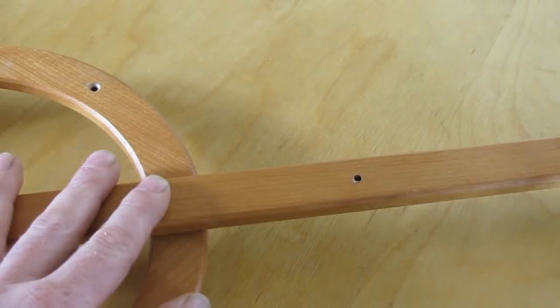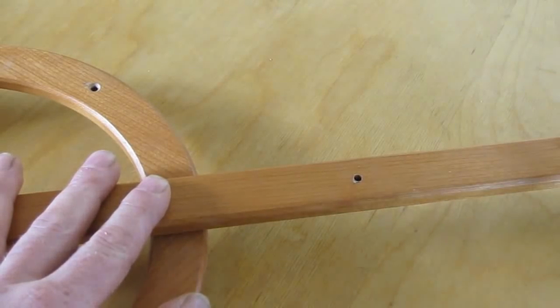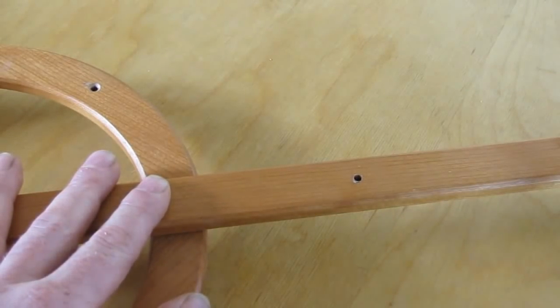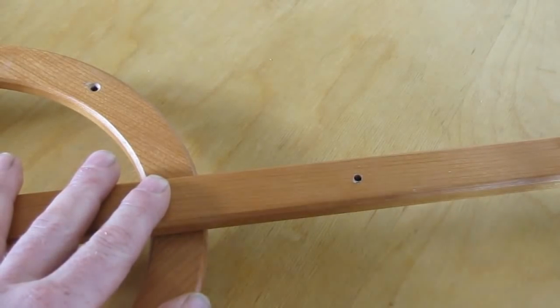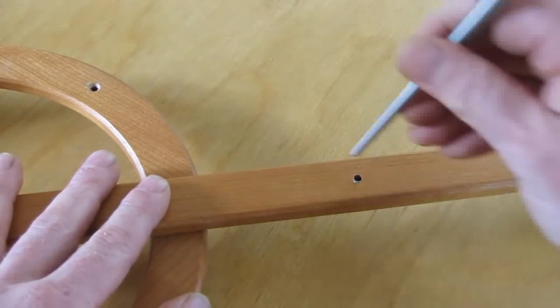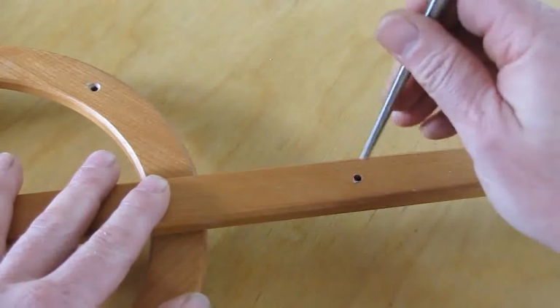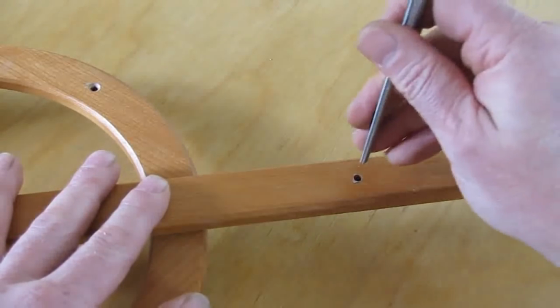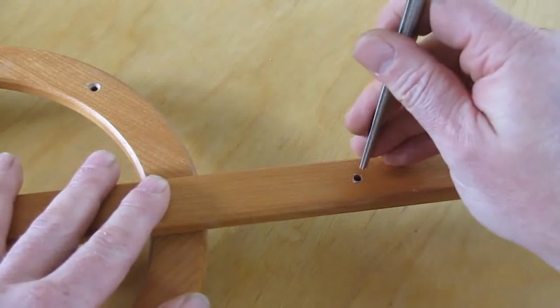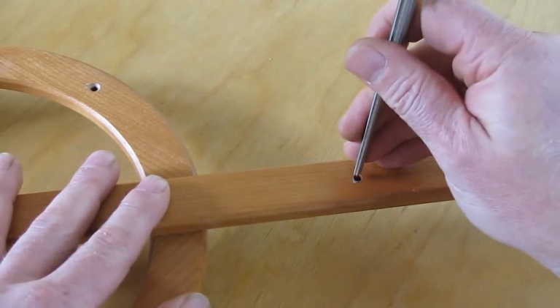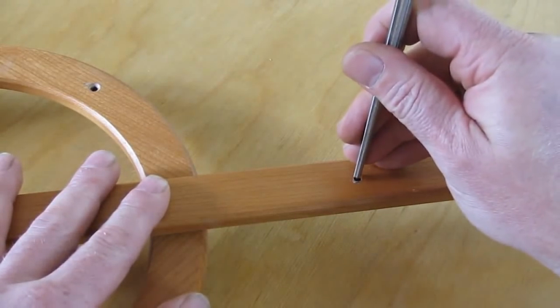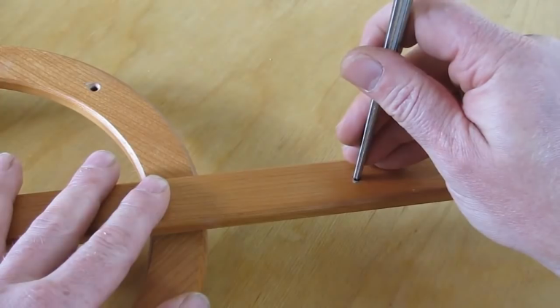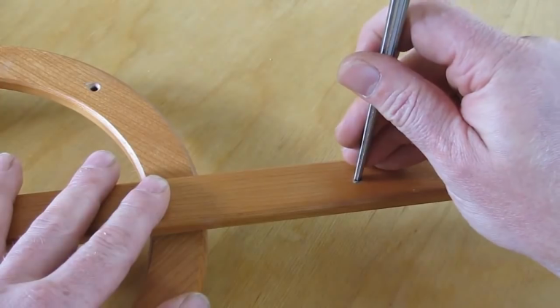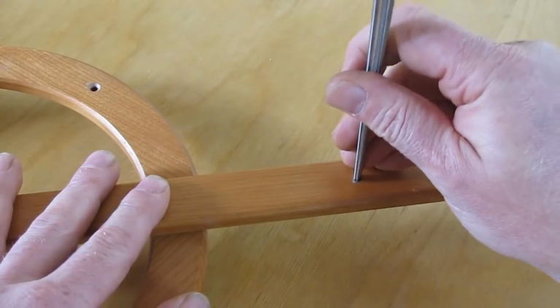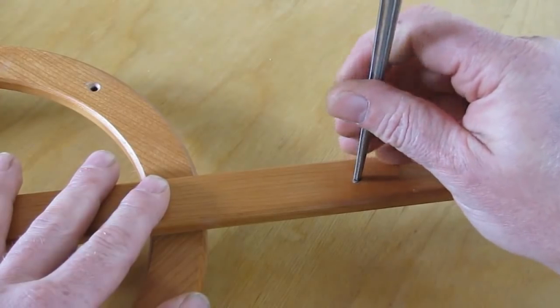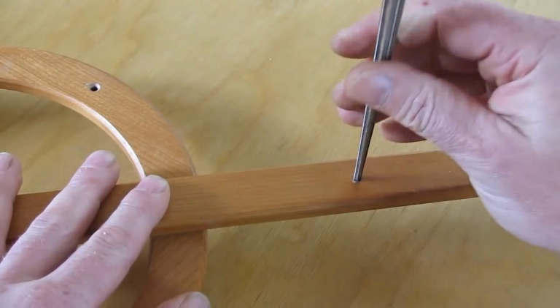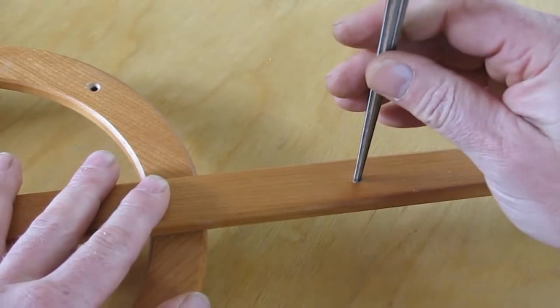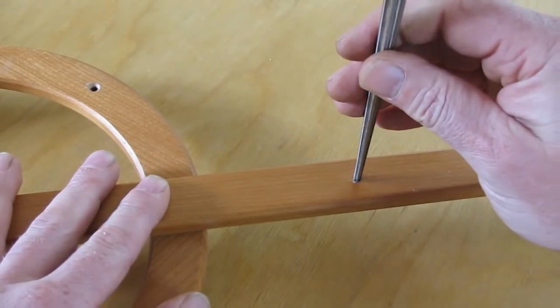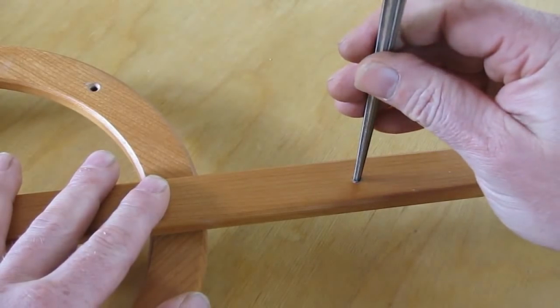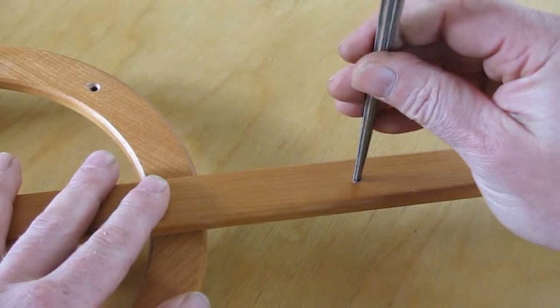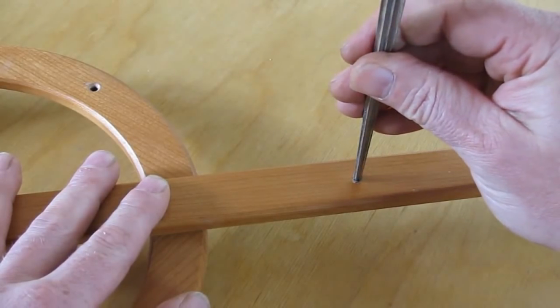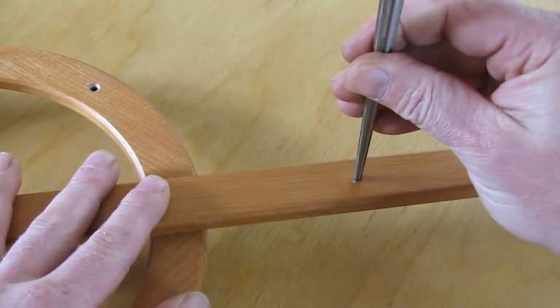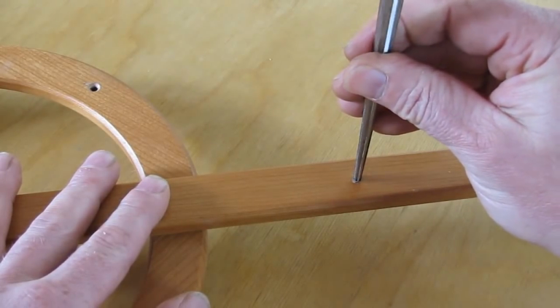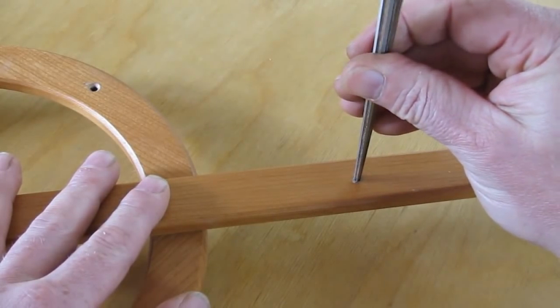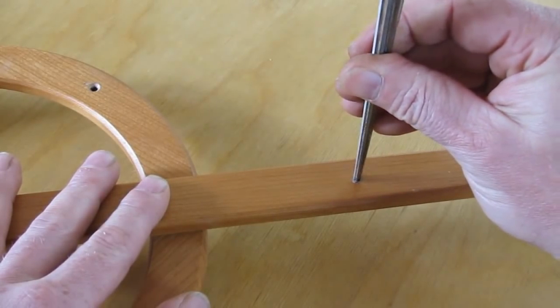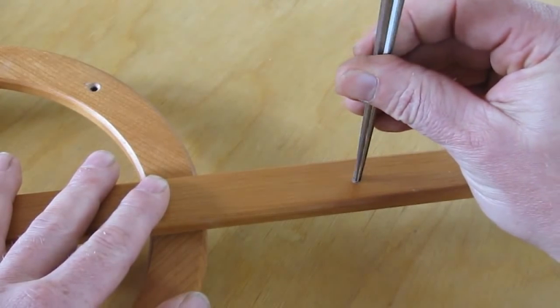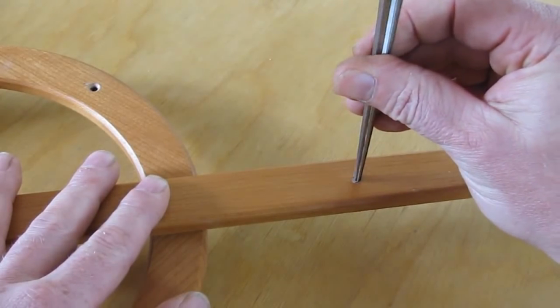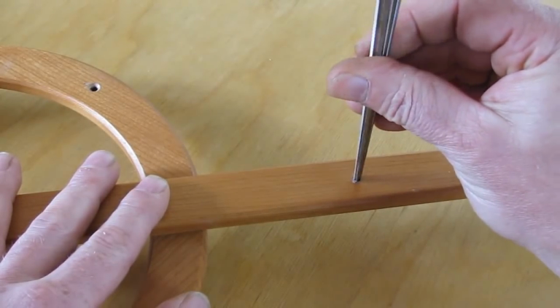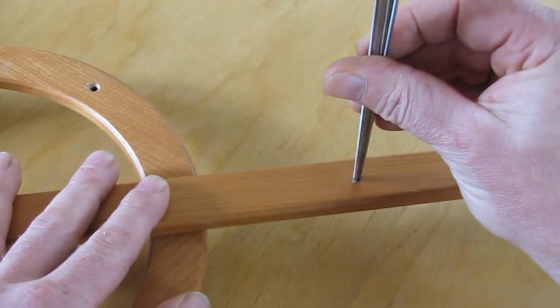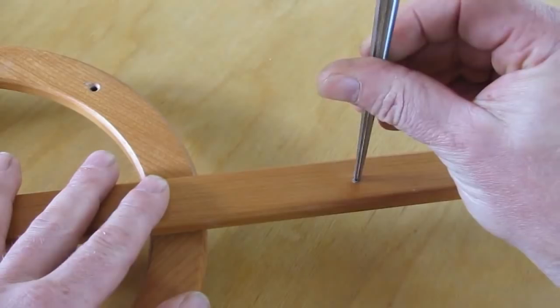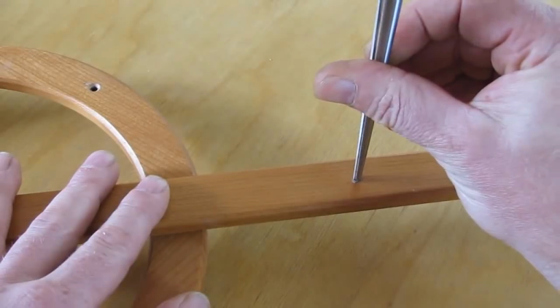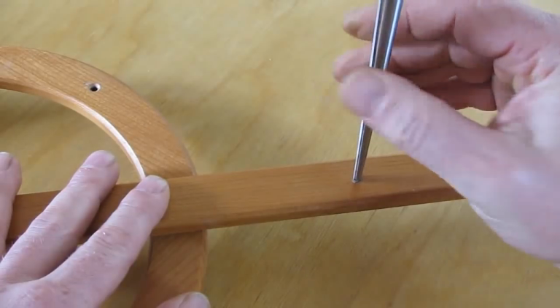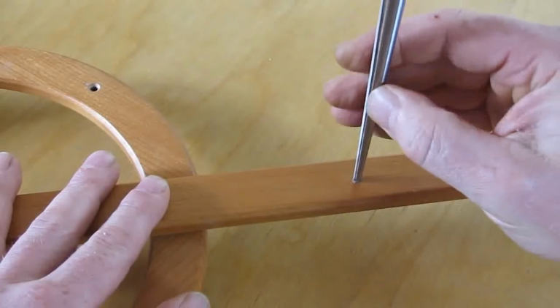I personally use a violin maker's conical reamer, which allows me to take small shavings from the hole walls. Unfortunately, they are not exactly cheap.